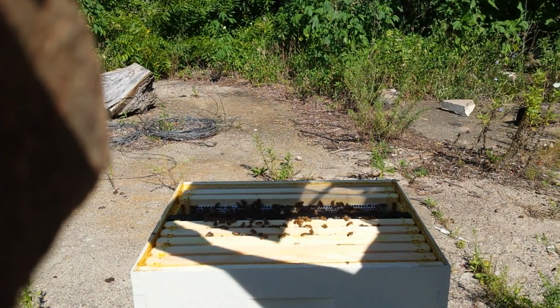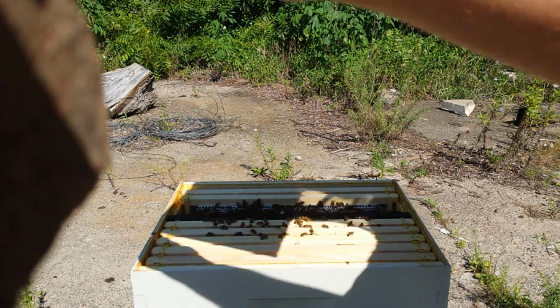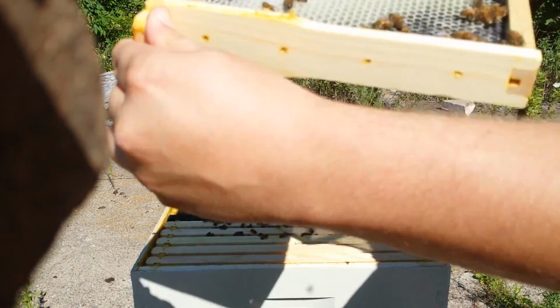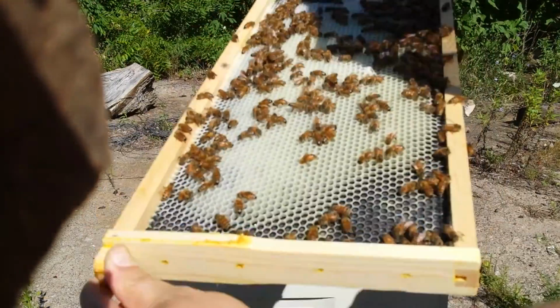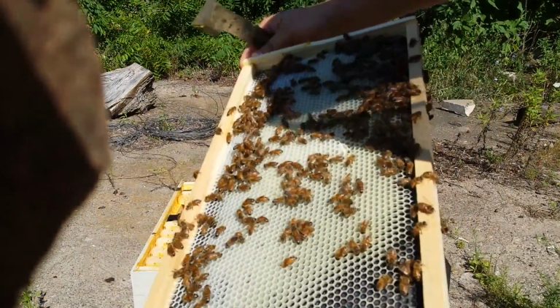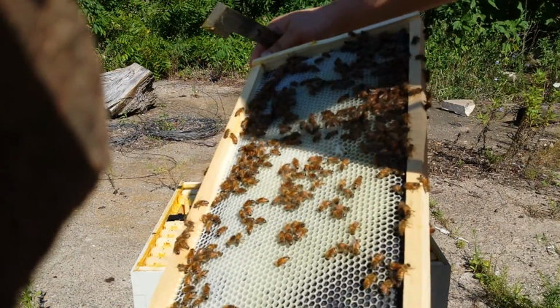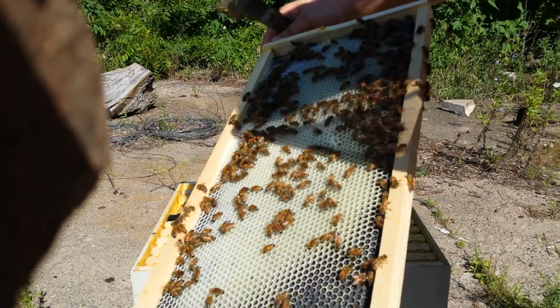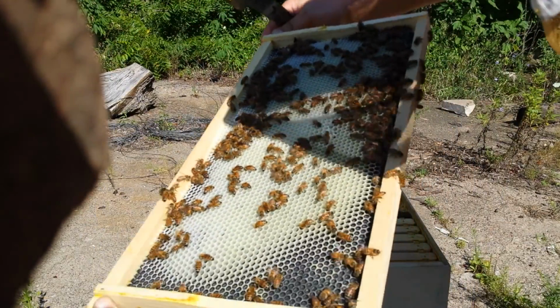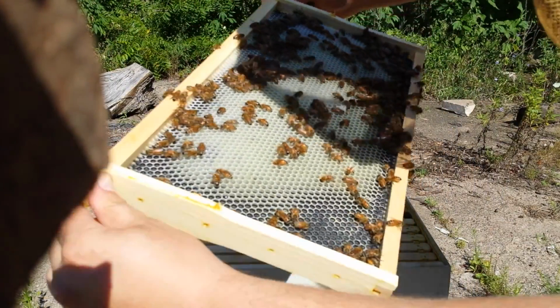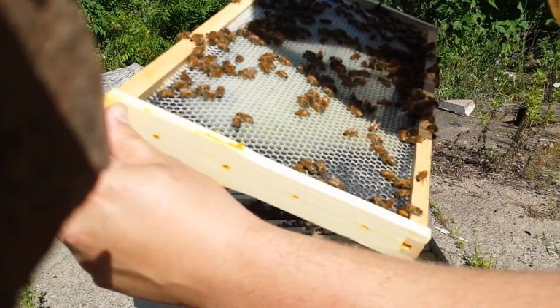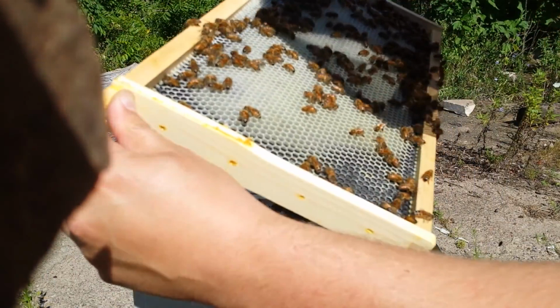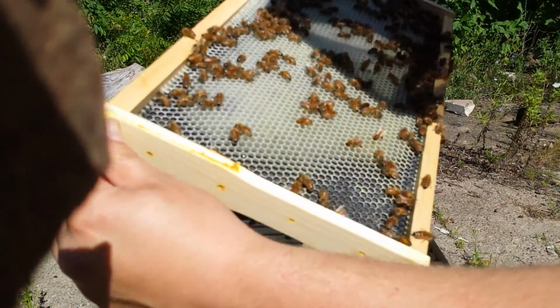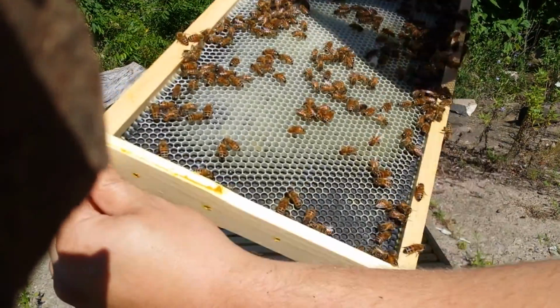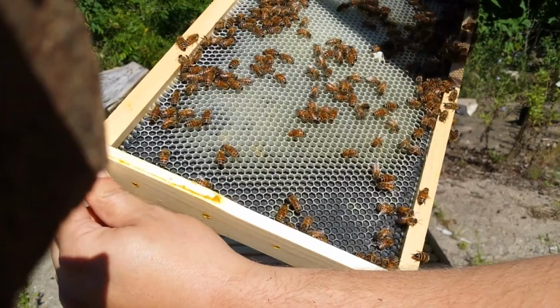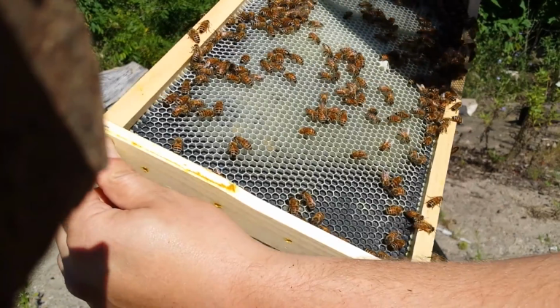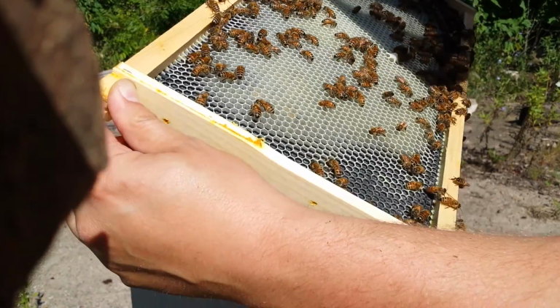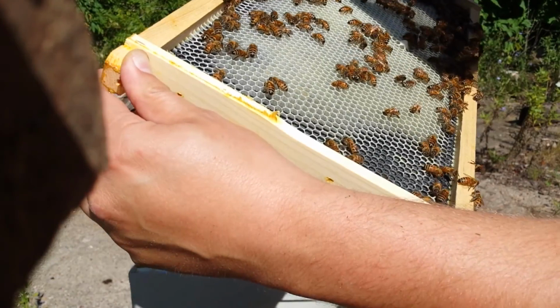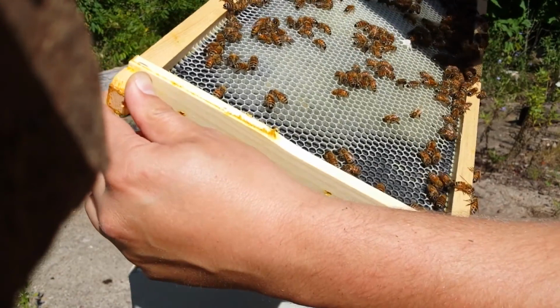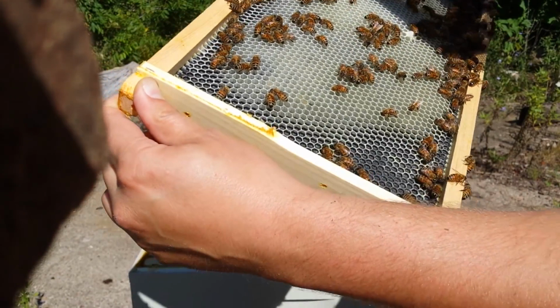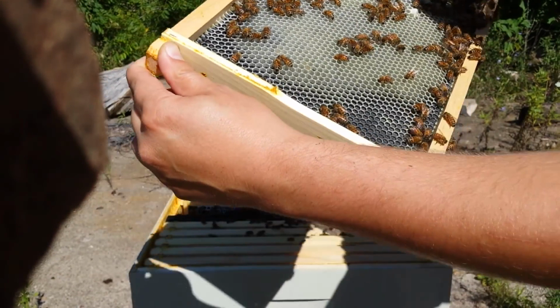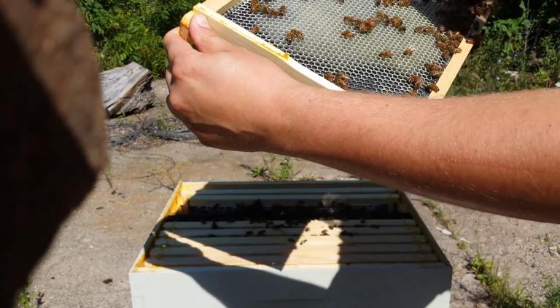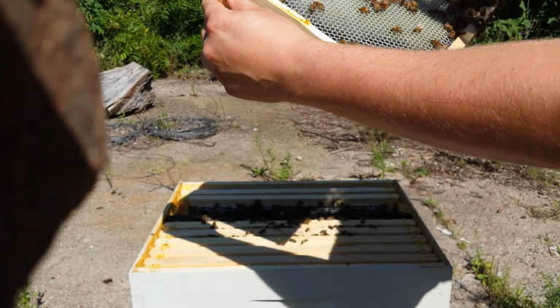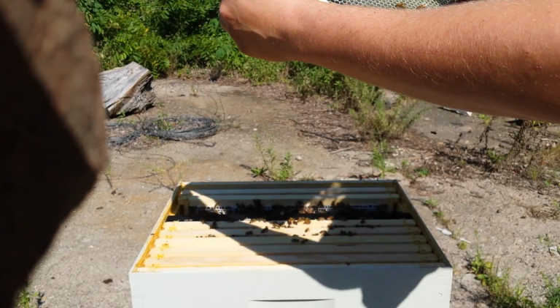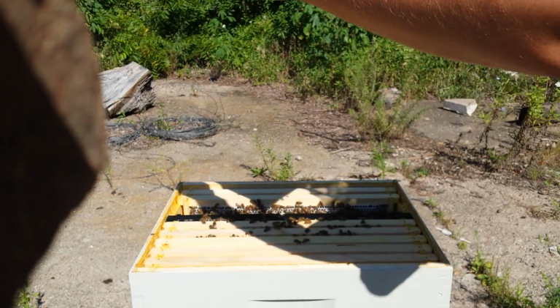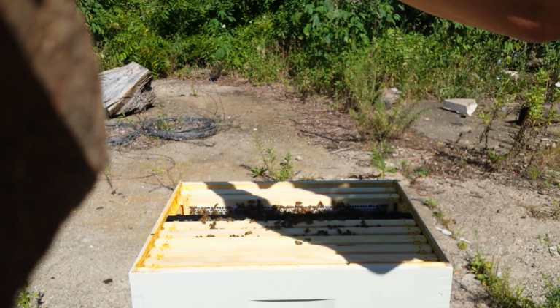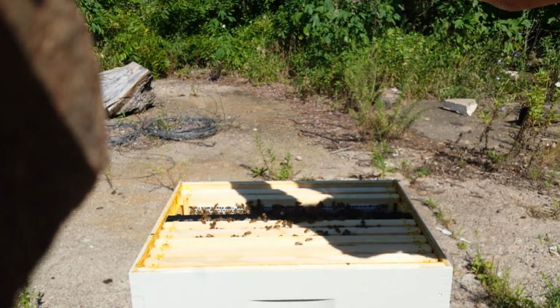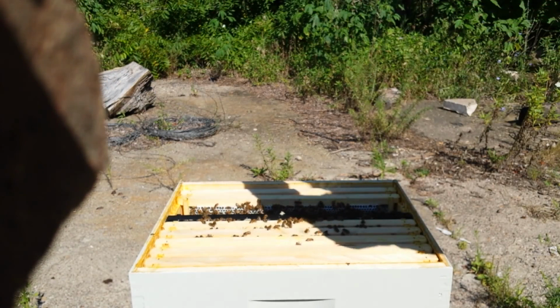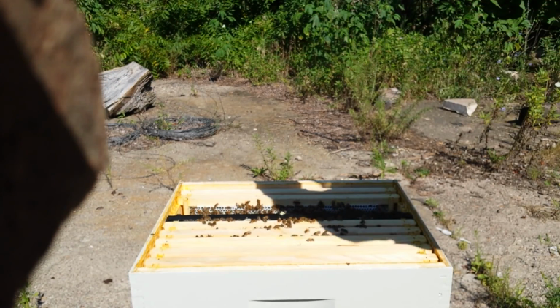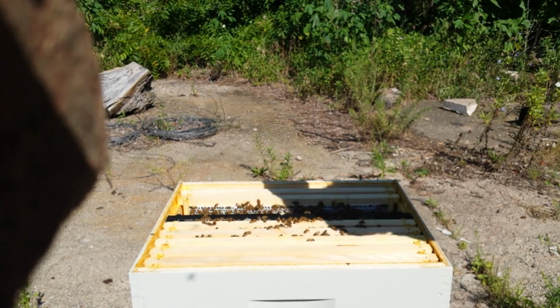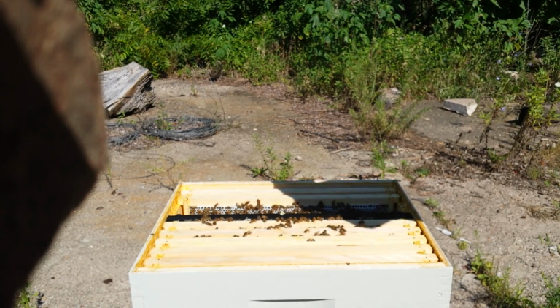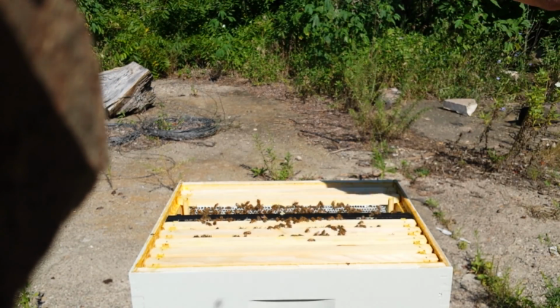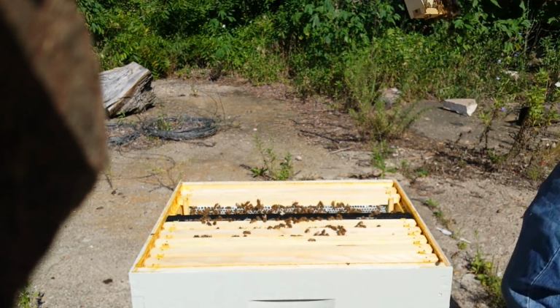Got a little queen cup there. There's no egg or larva in it, so not to be worried. Eggs on that side as well.